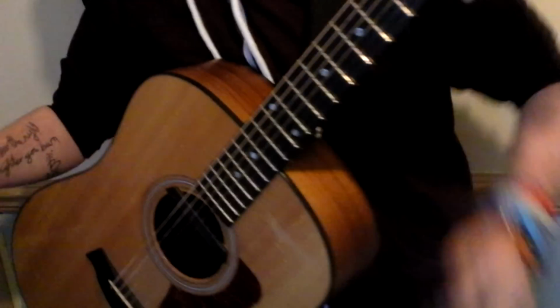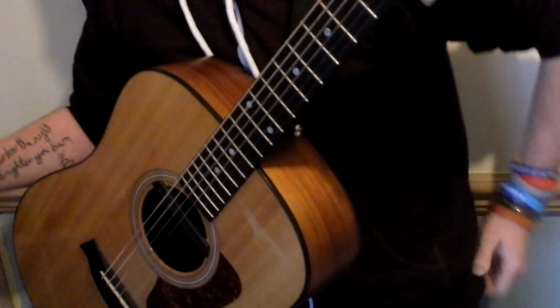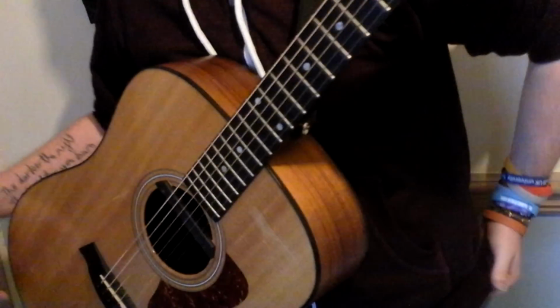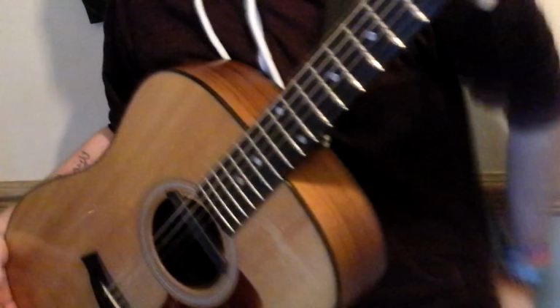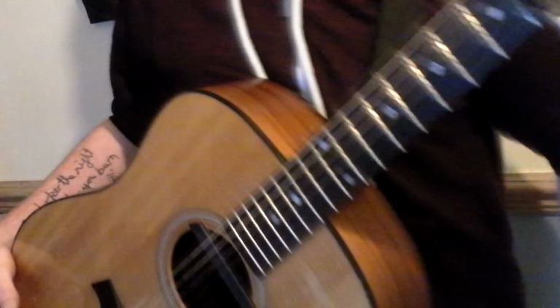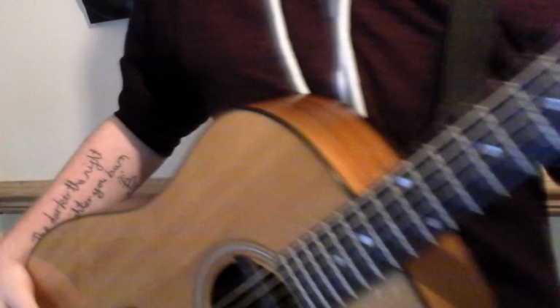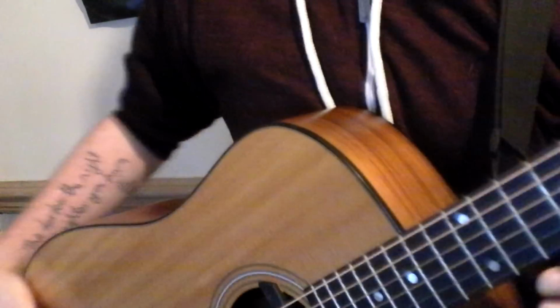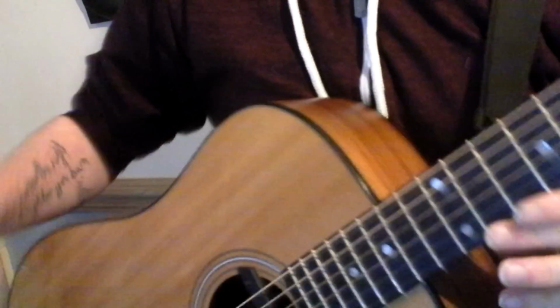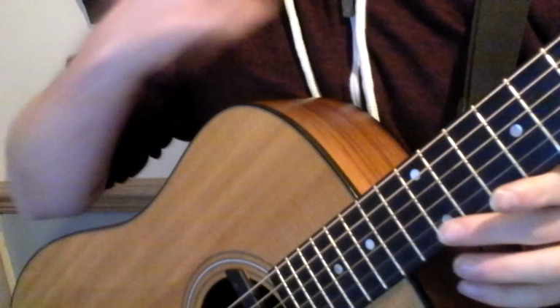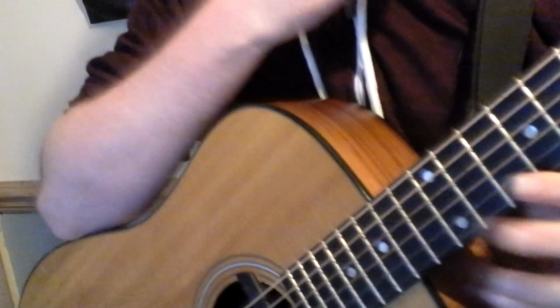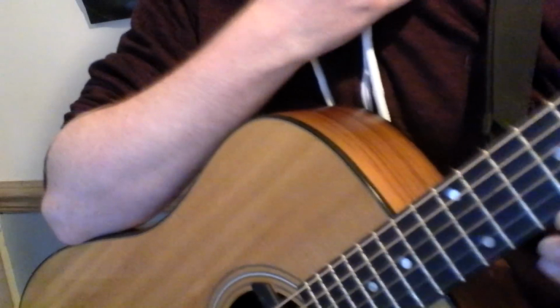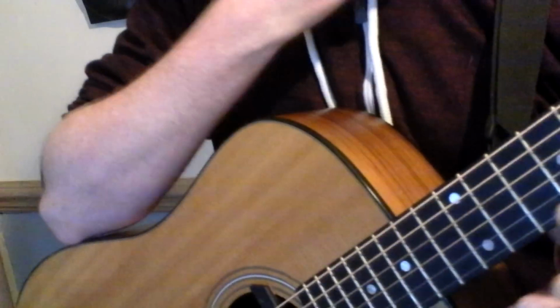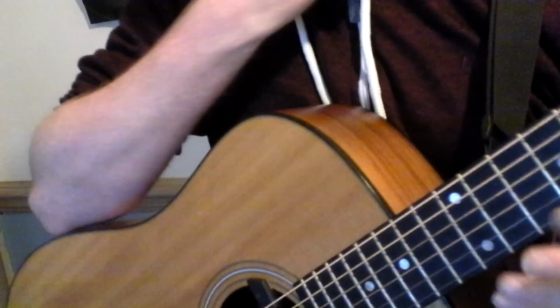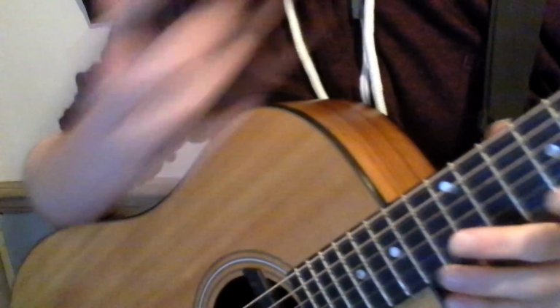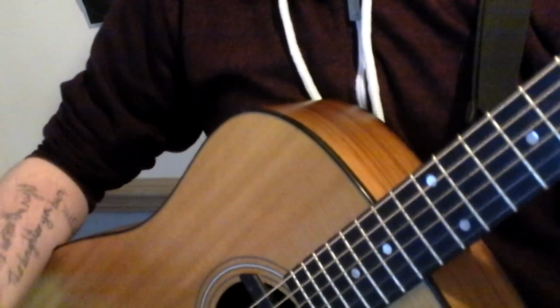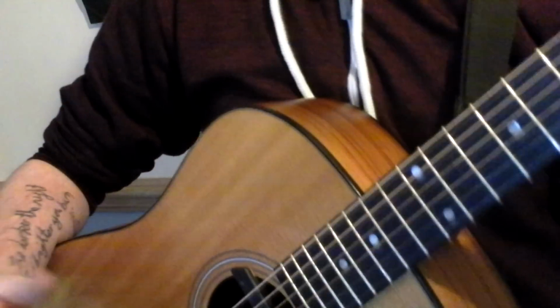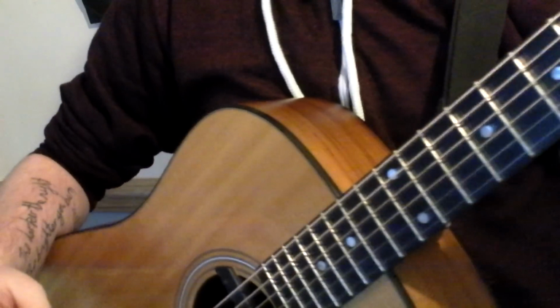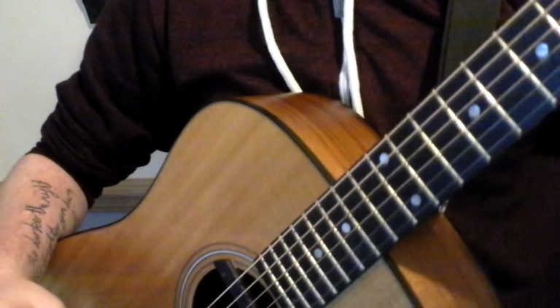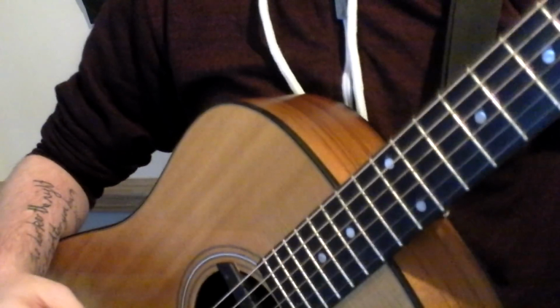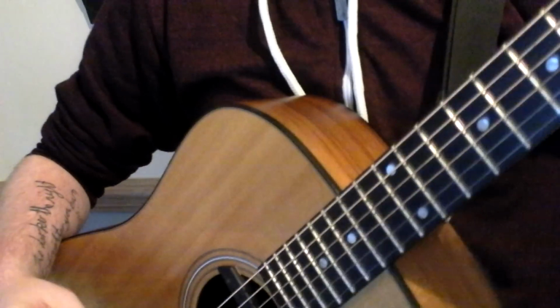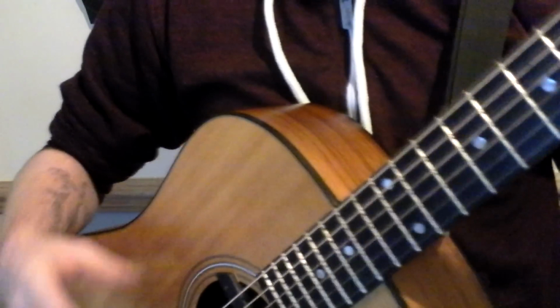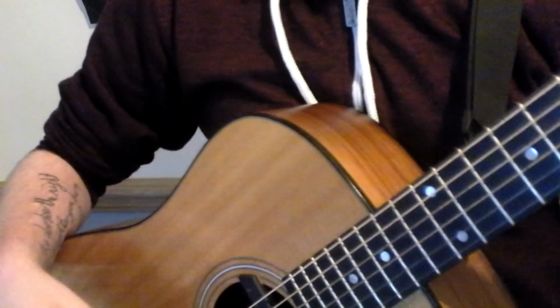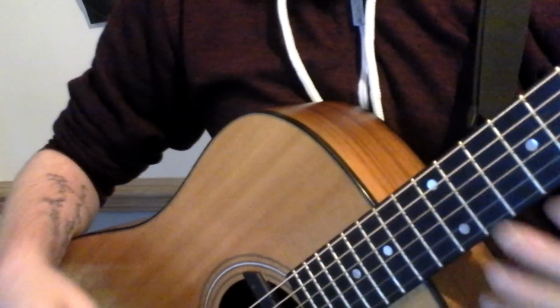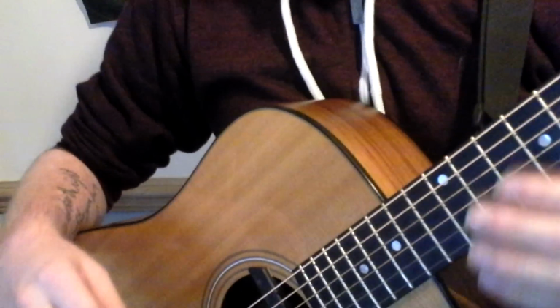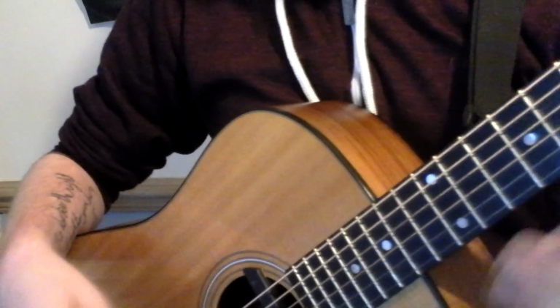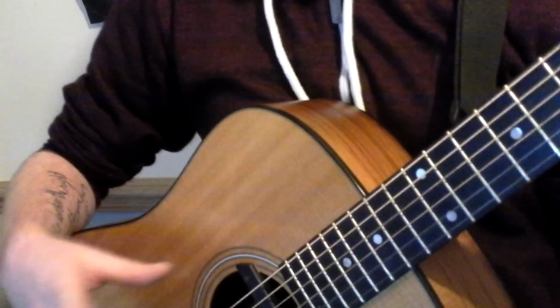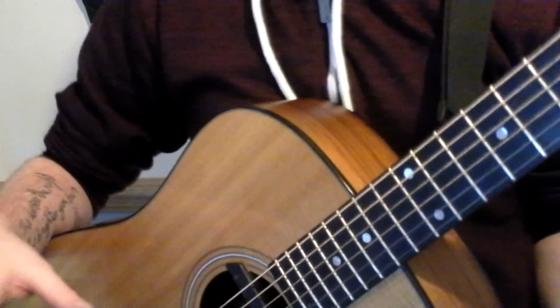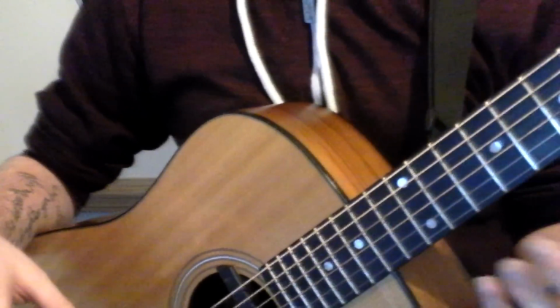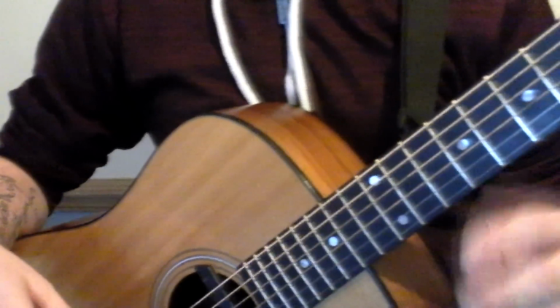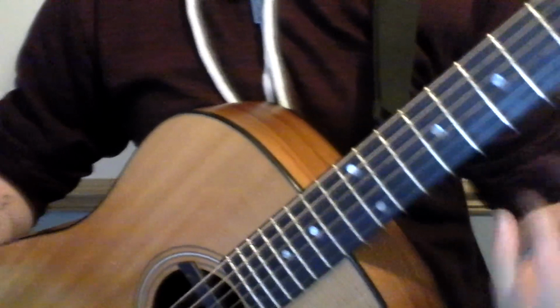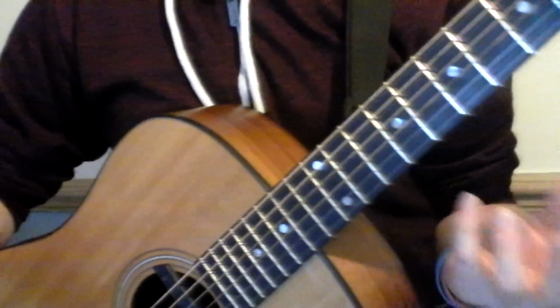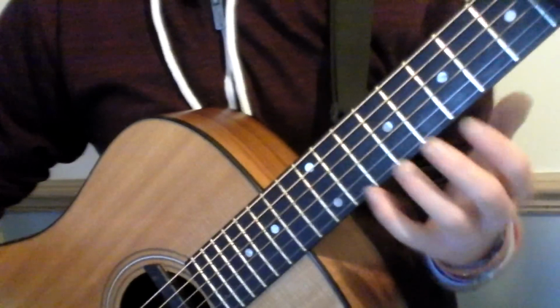This is a tutorial for Plastic Hearts by Newton Faulkner. I've seen a lot of people wanted to know how to play it, so I thought I'd actually do this for you guys.